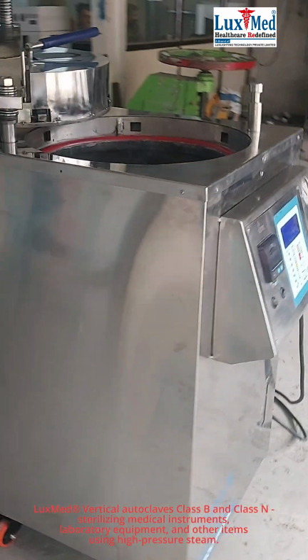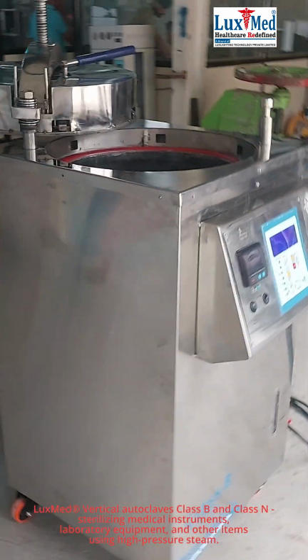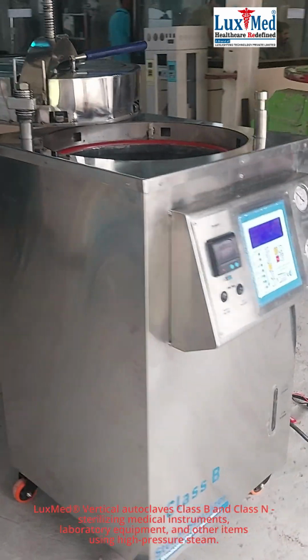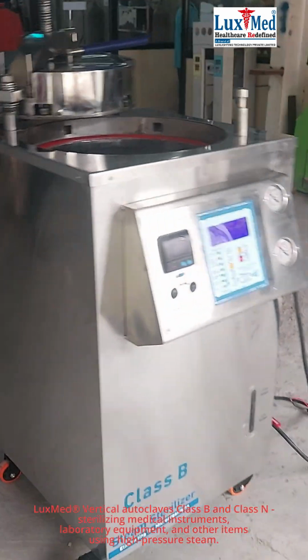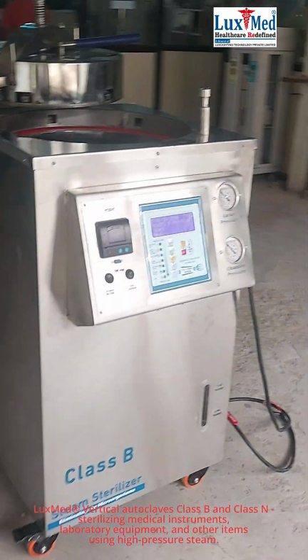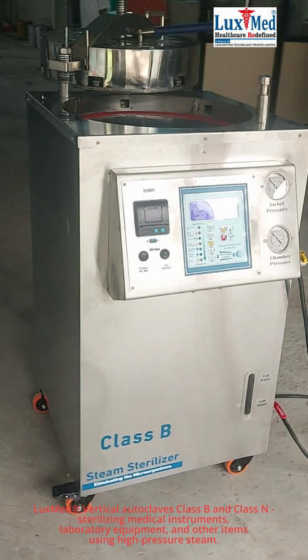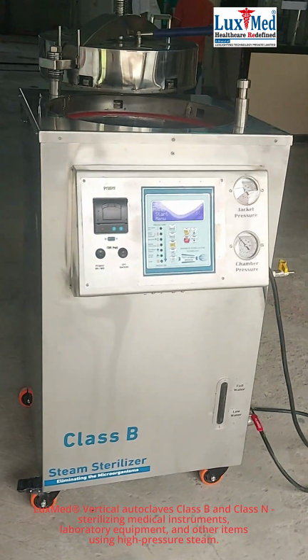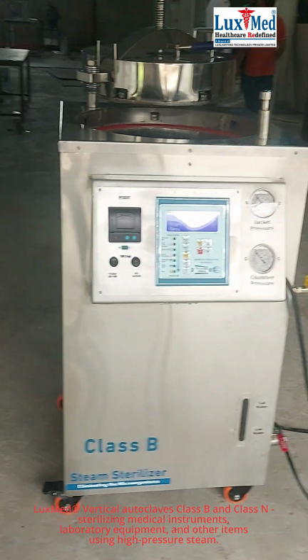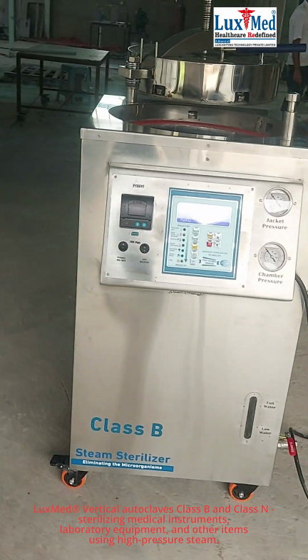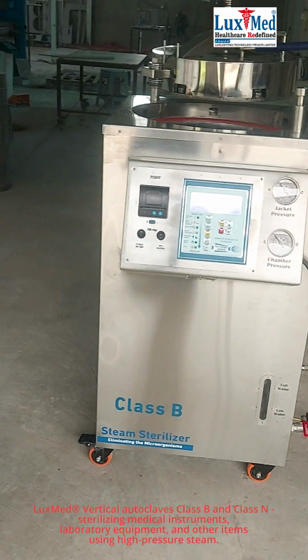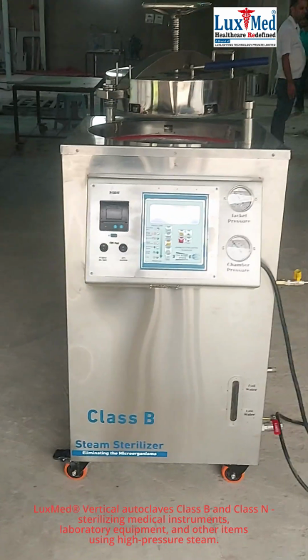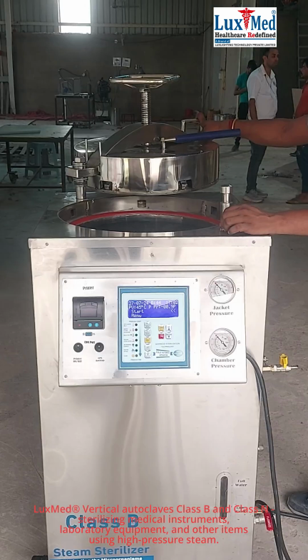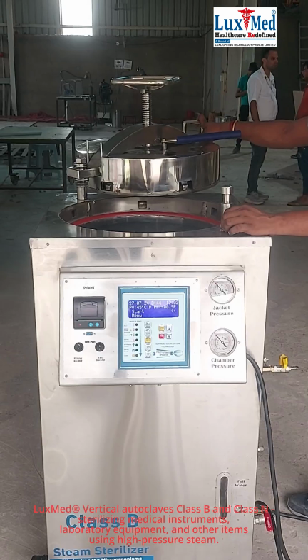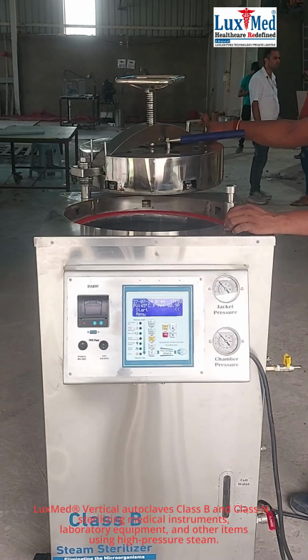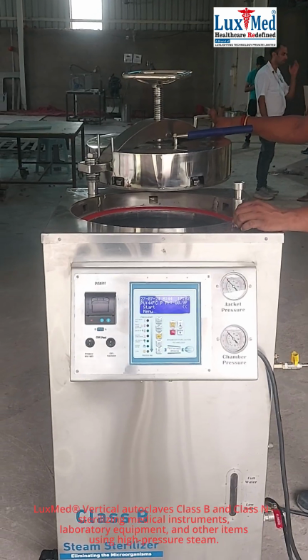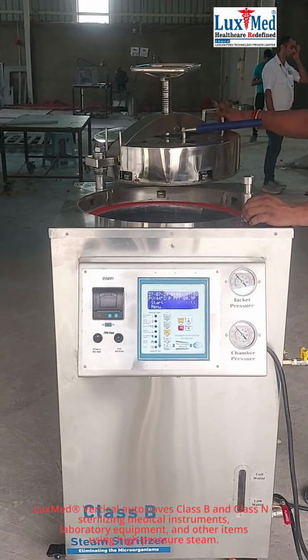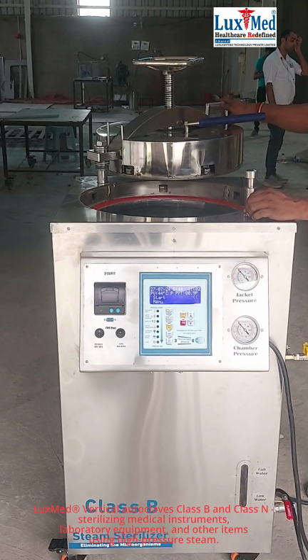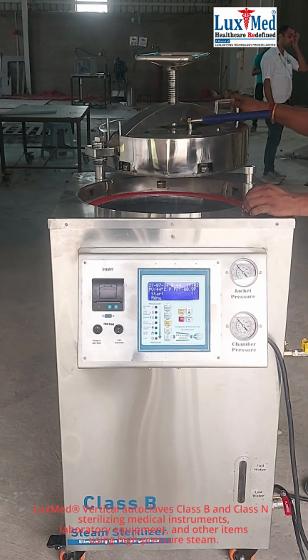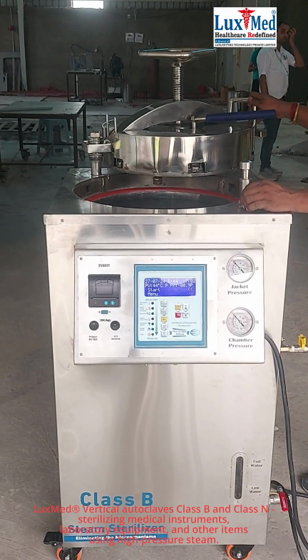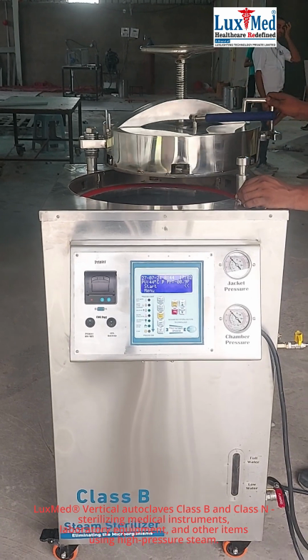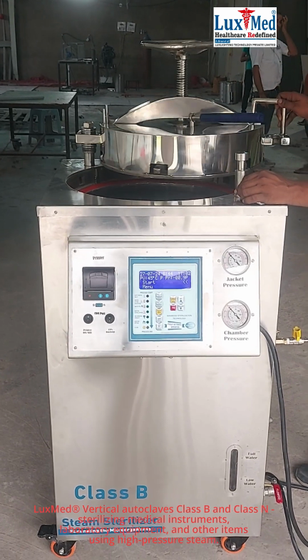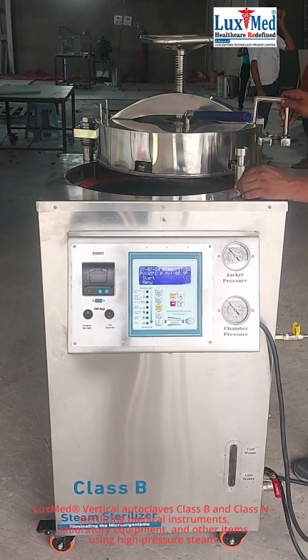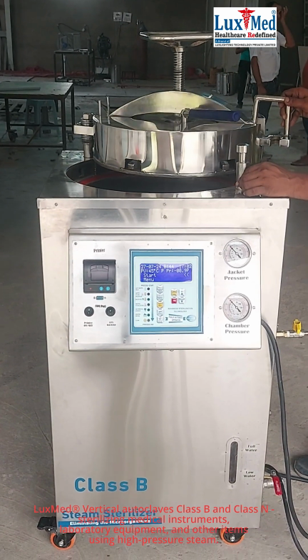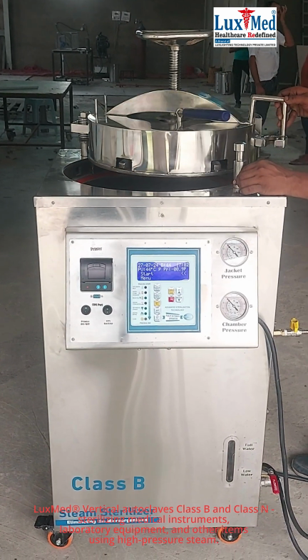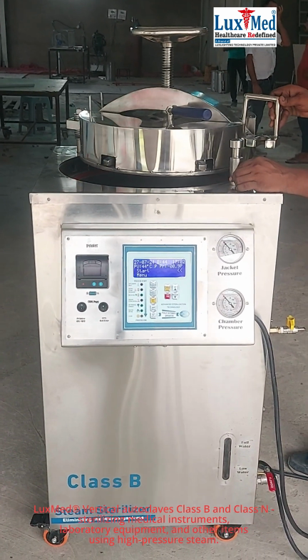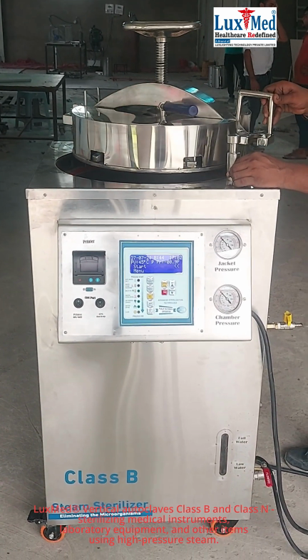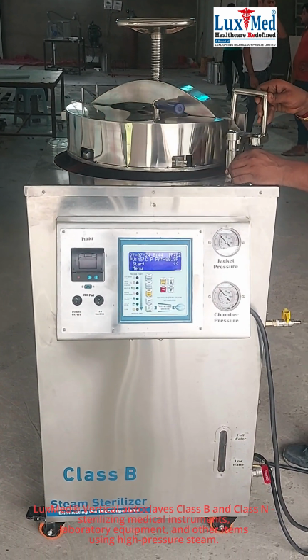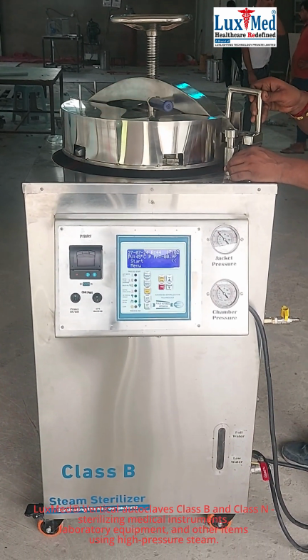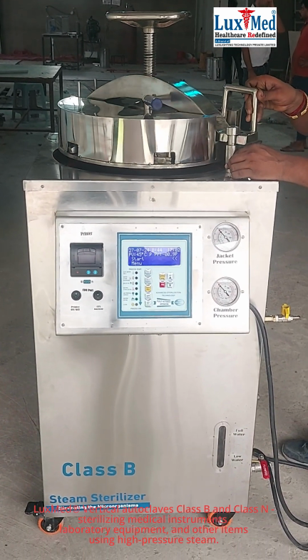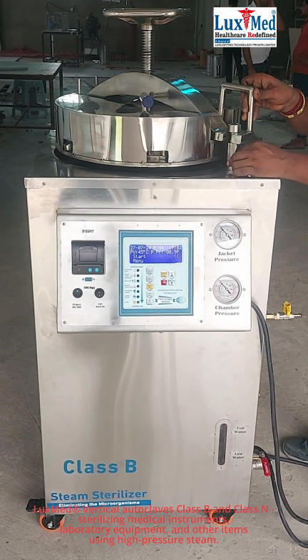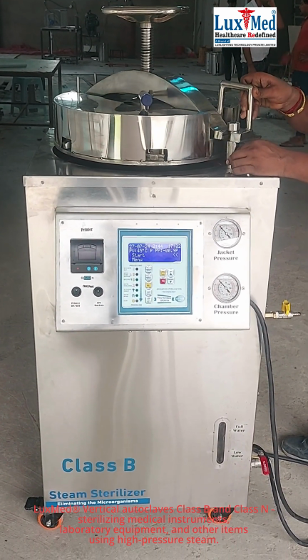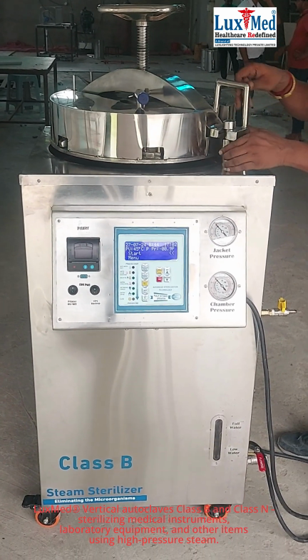4. Veterinary Clinics. Veterinary clinics utilize autoclaves to sterilize instruments used in animal care and surgeries, ensuring that animals are treated with clean and sterile equipment.